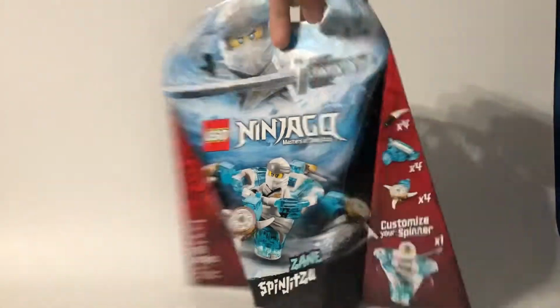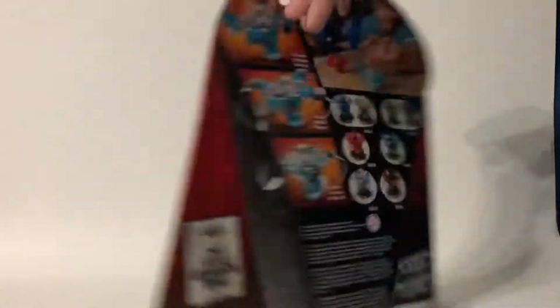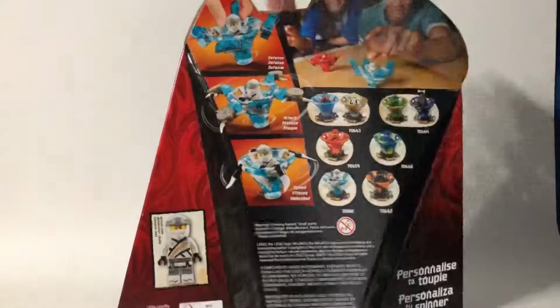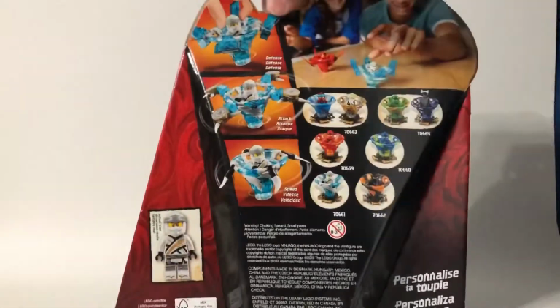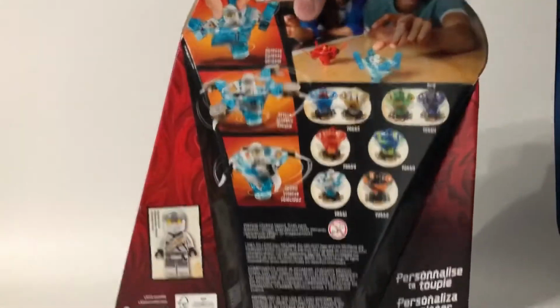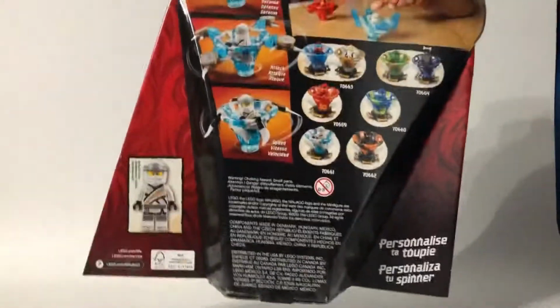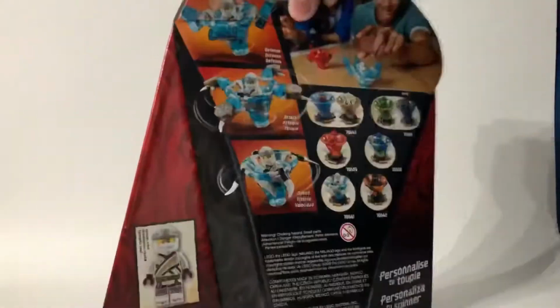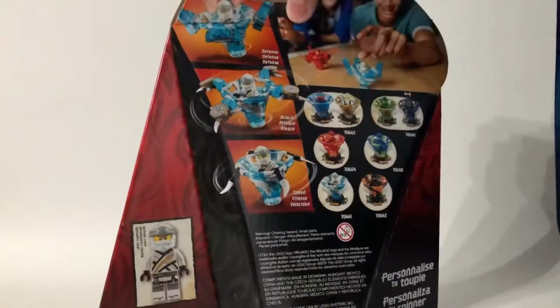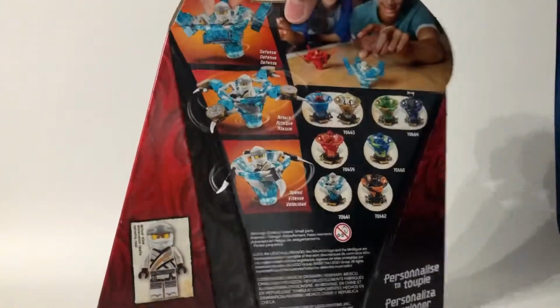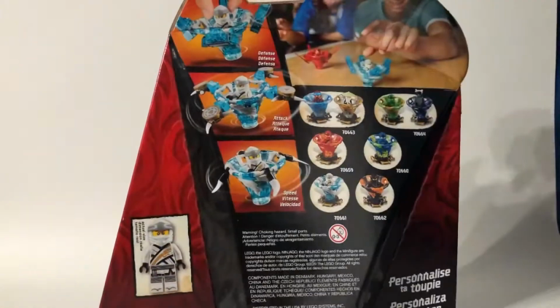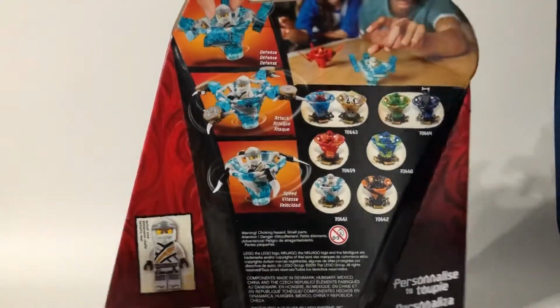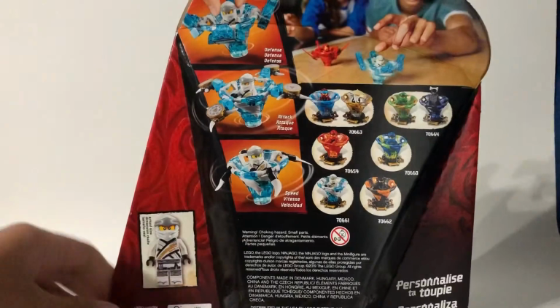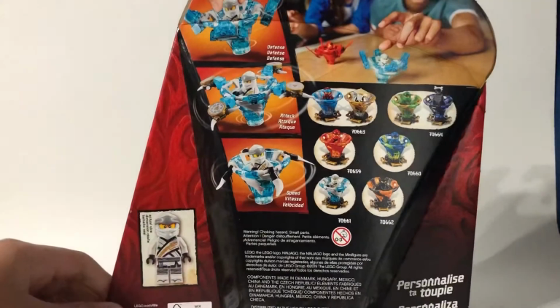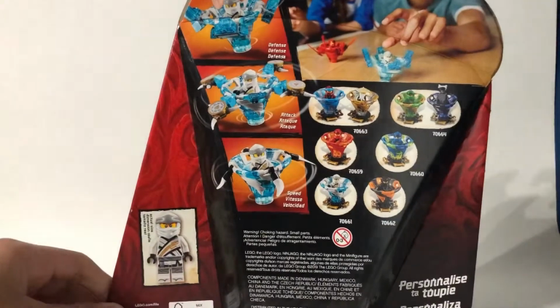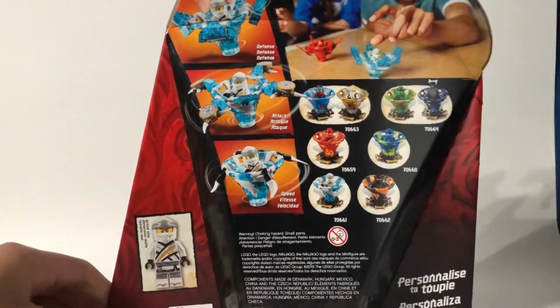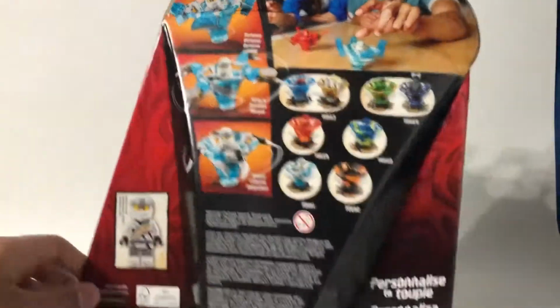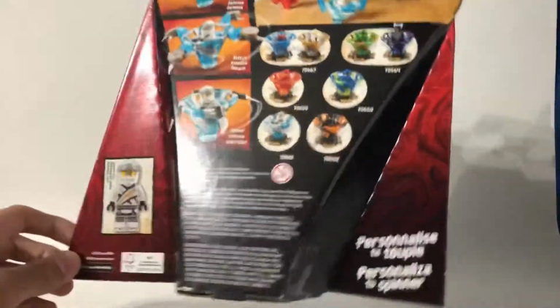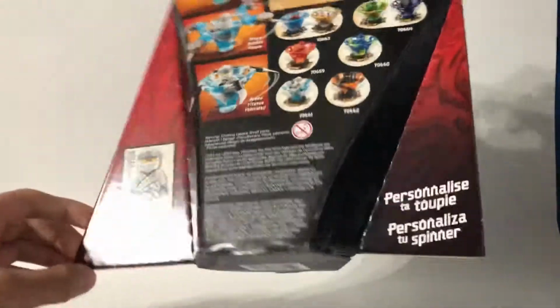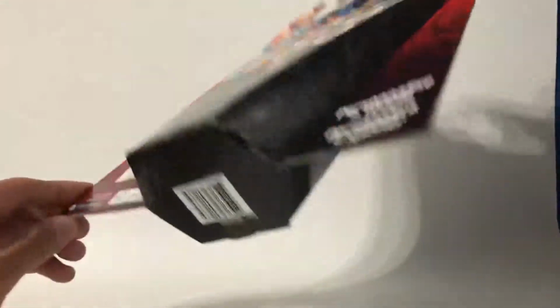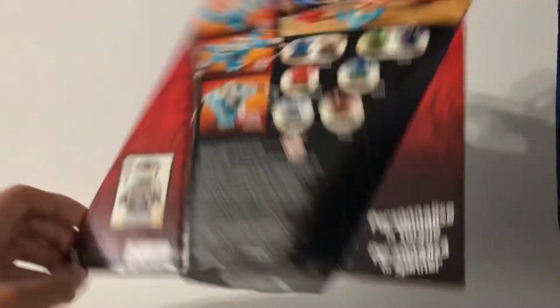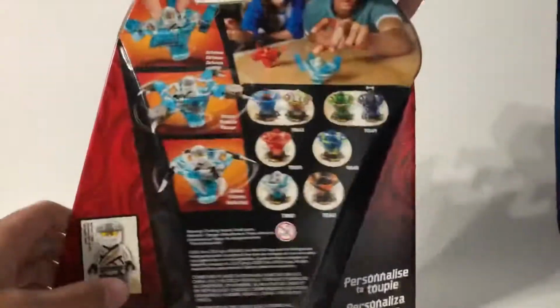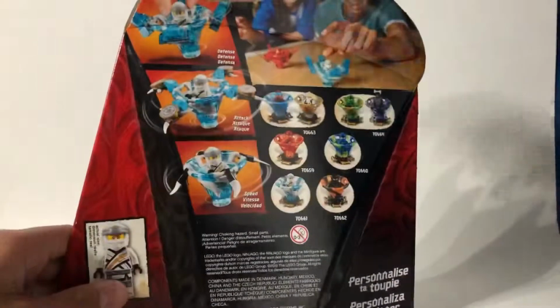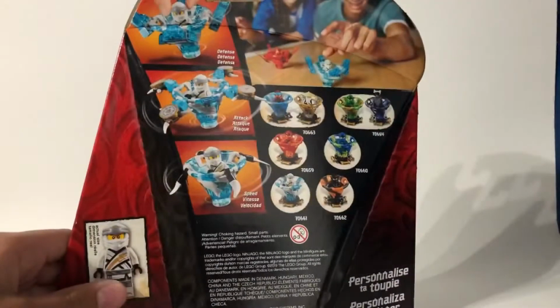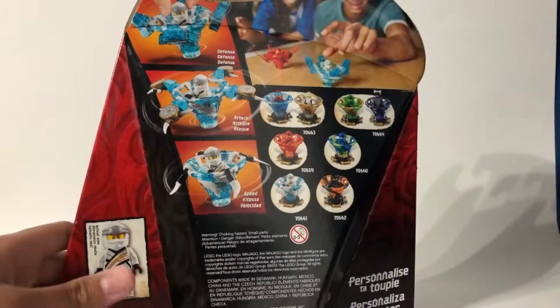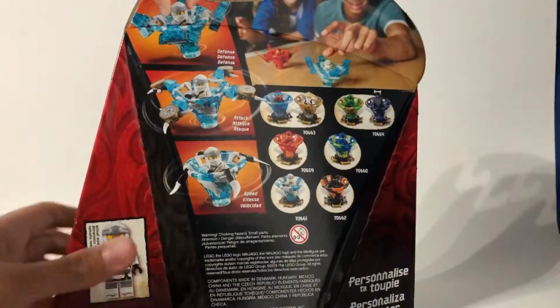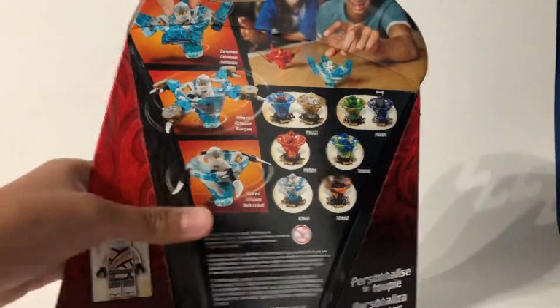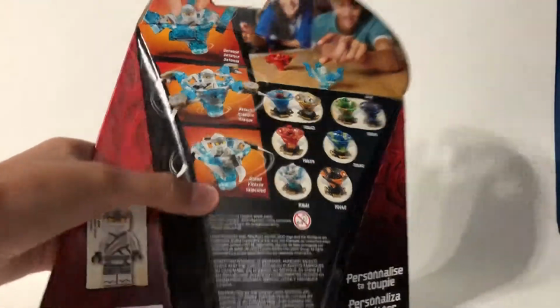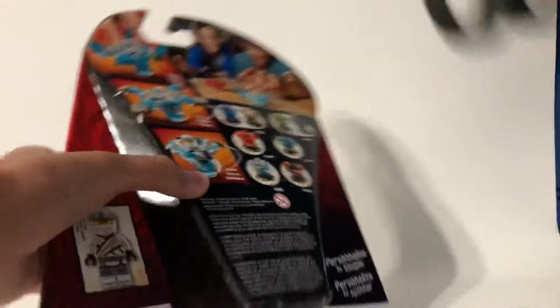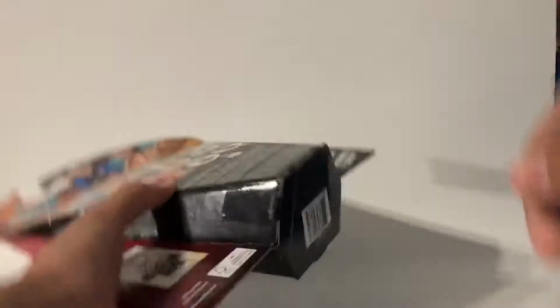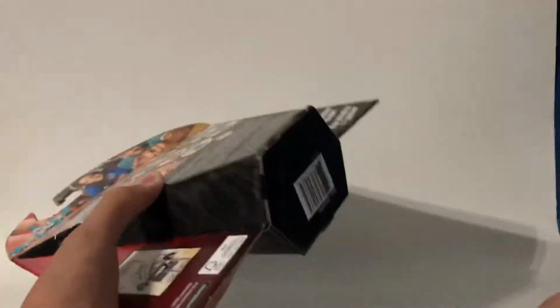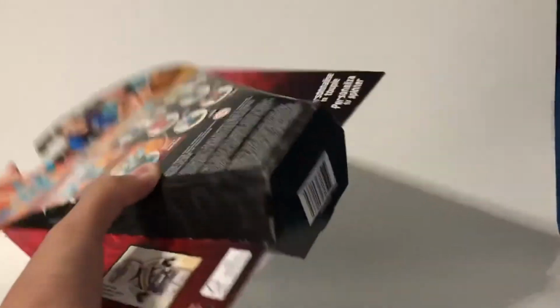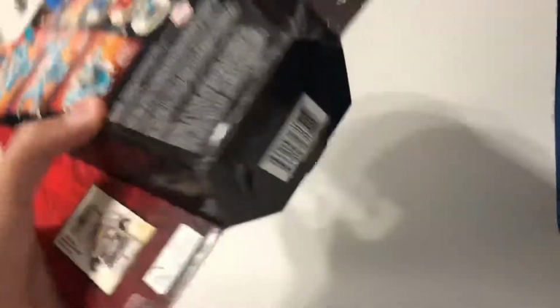So let's go ahead and somehow open up this interestingly shaped package. I think I need scissors for this.